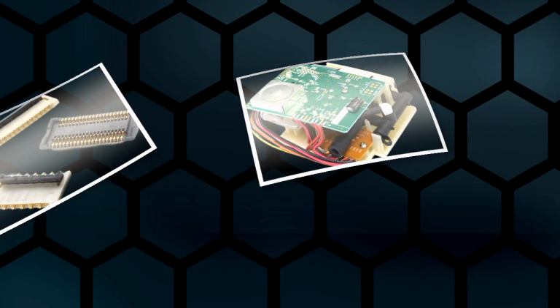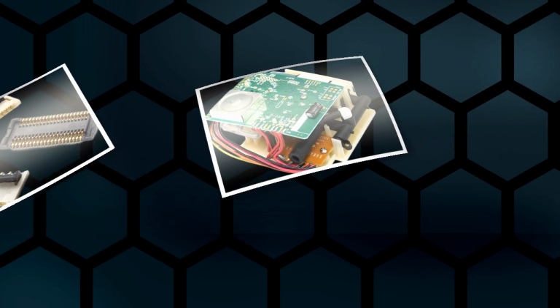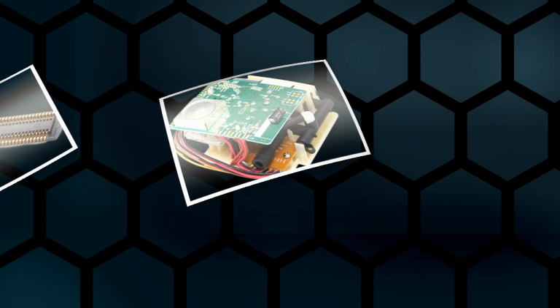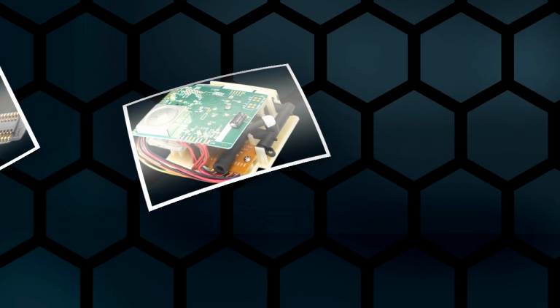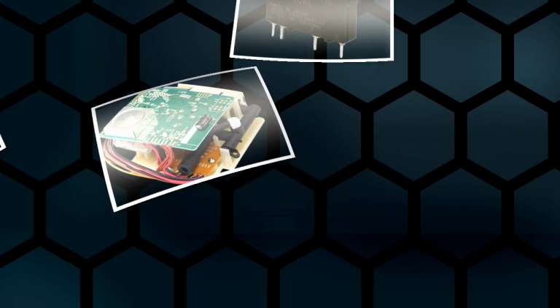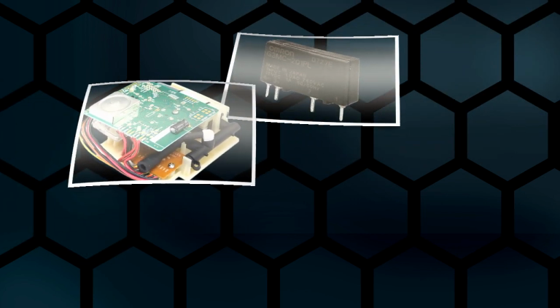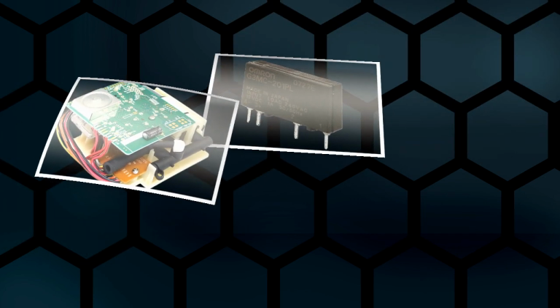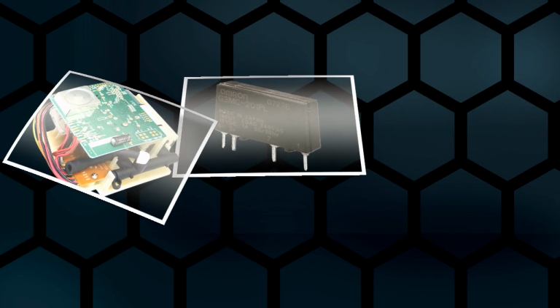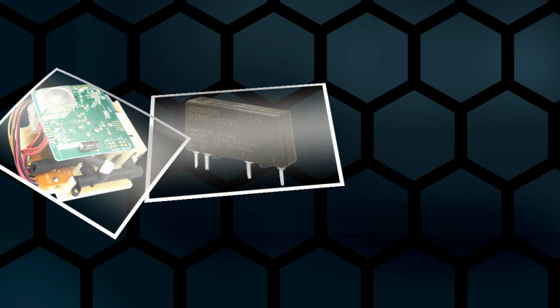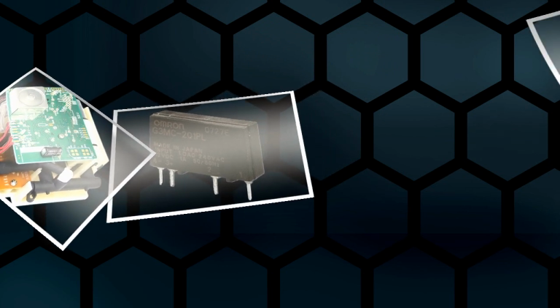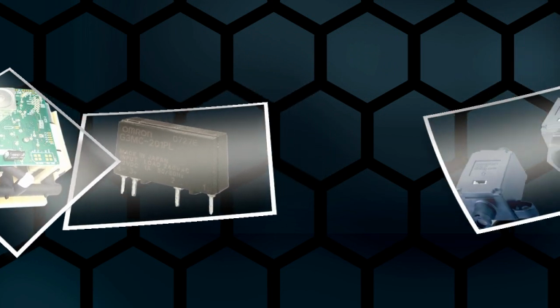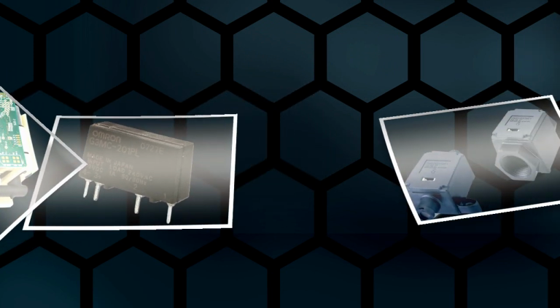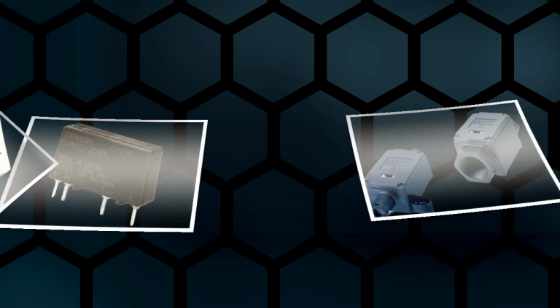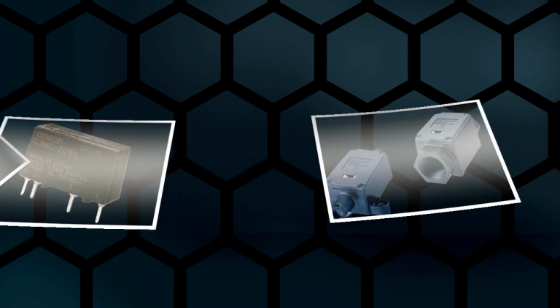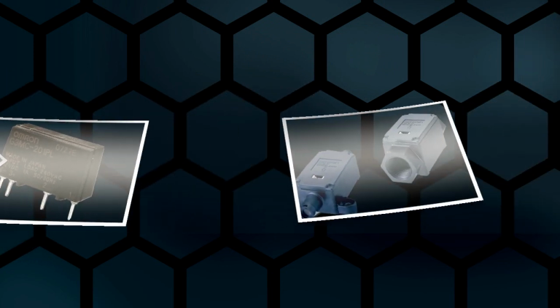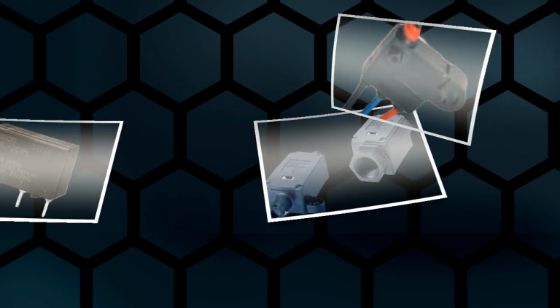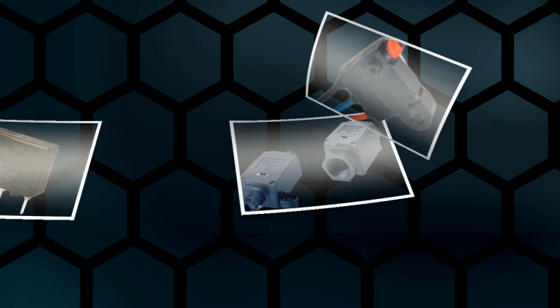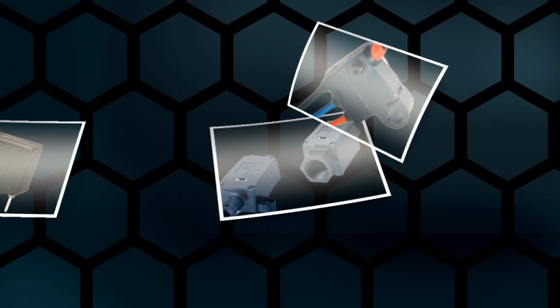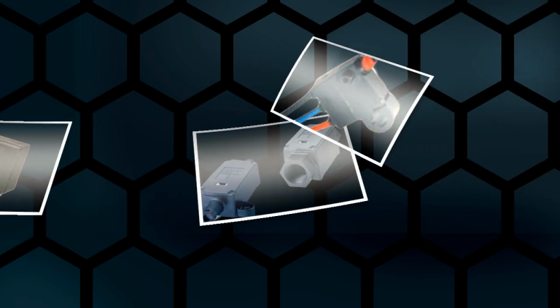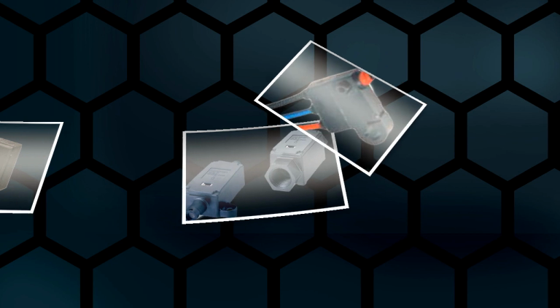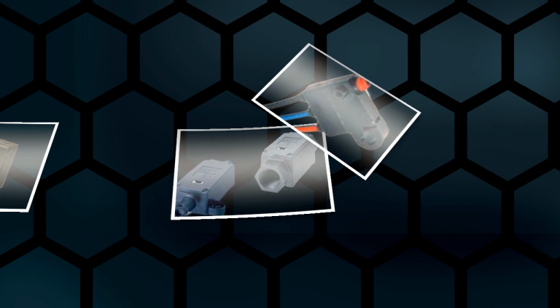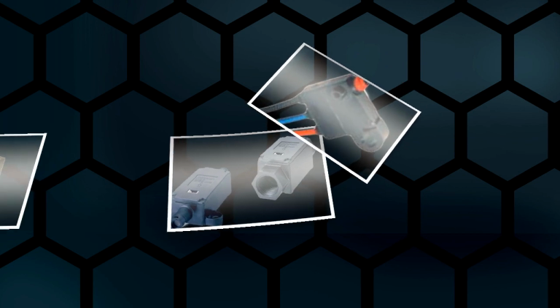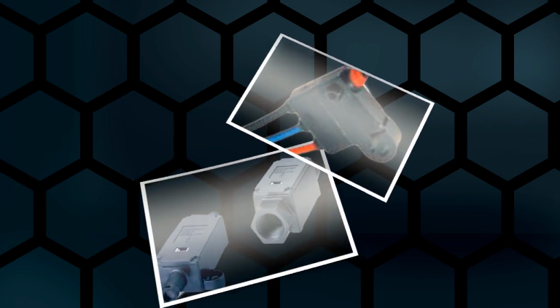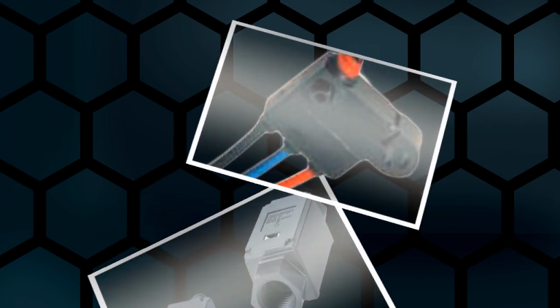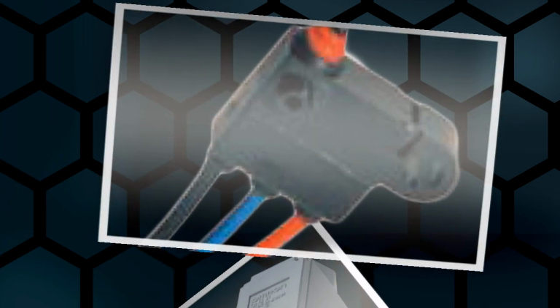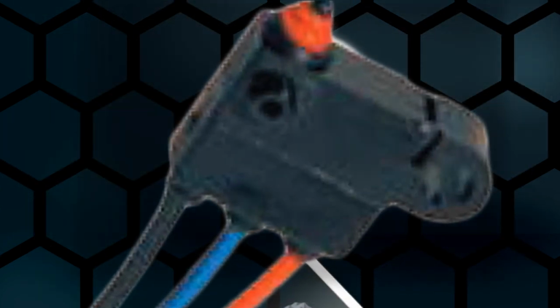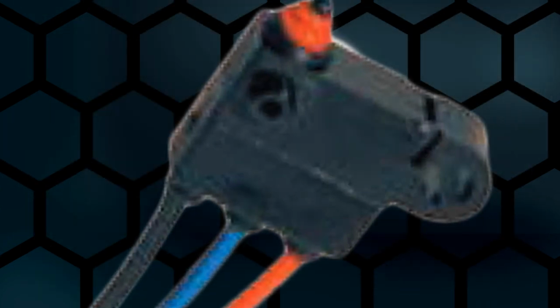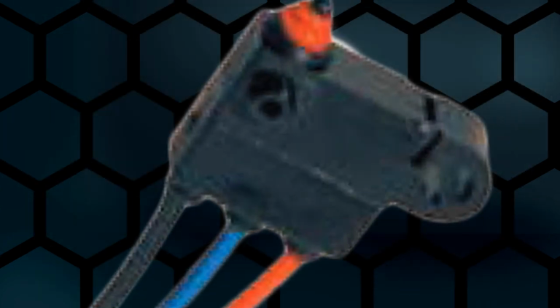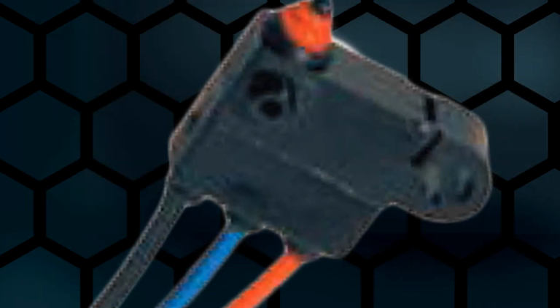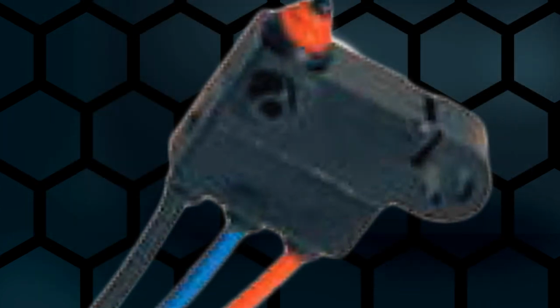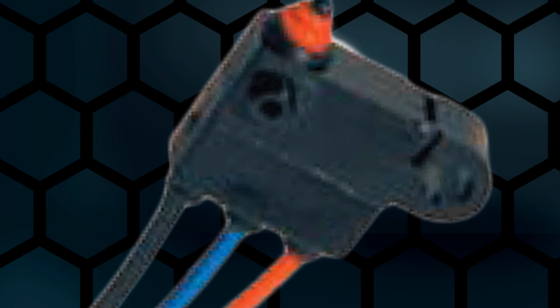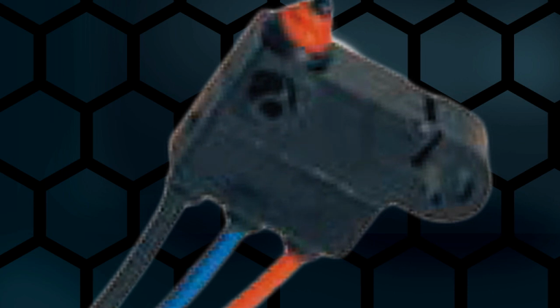Whether you're designing medical devices for respiratory, radiology imaging, the hospital floor, surgical suite, laboratory or the home, Omron has component solutions for your specific application needs.